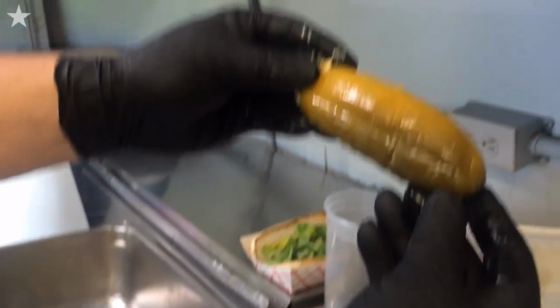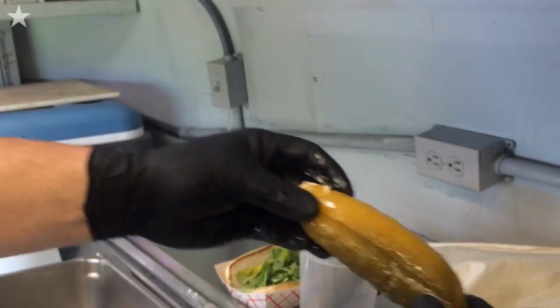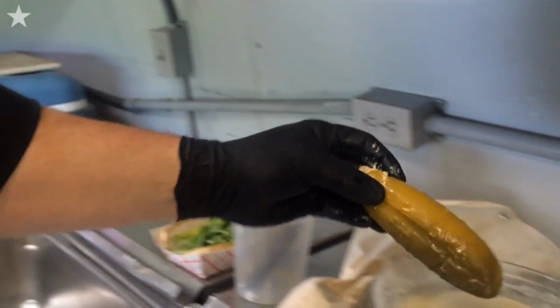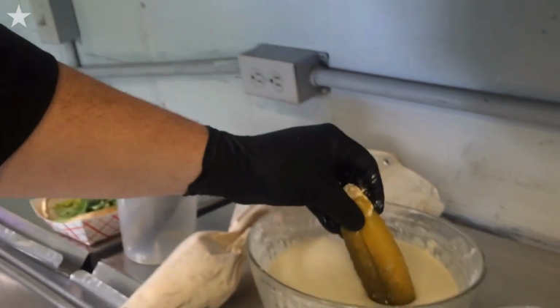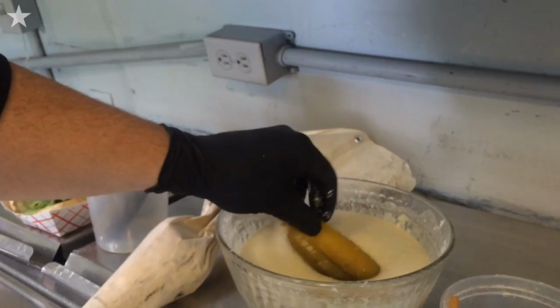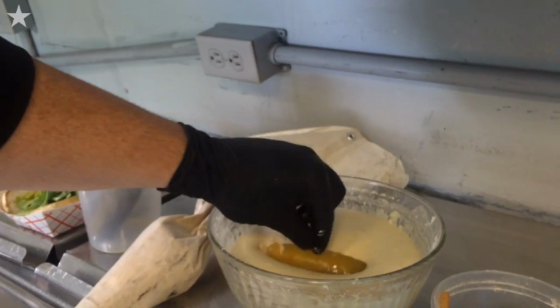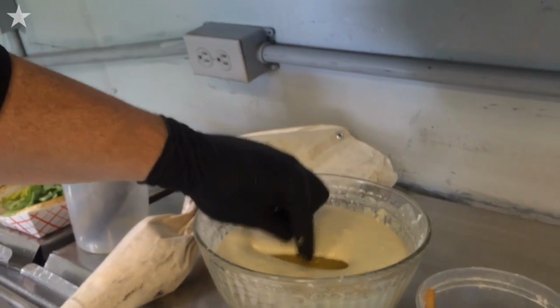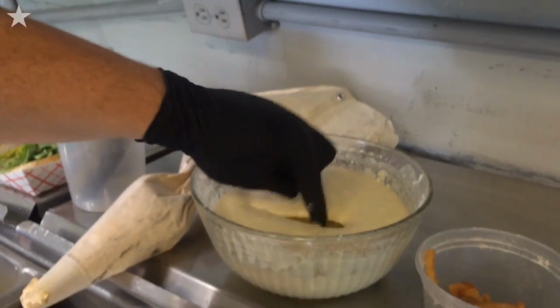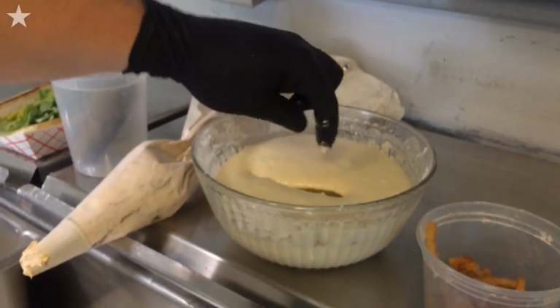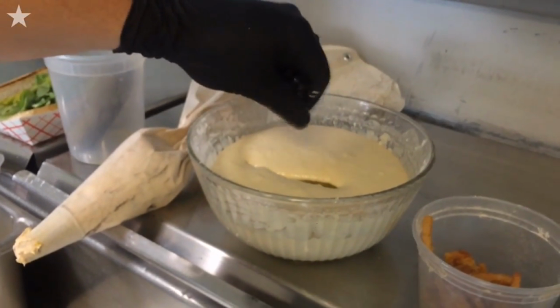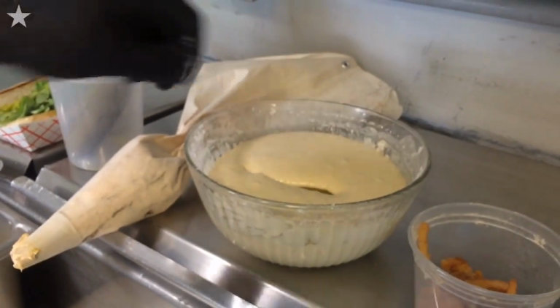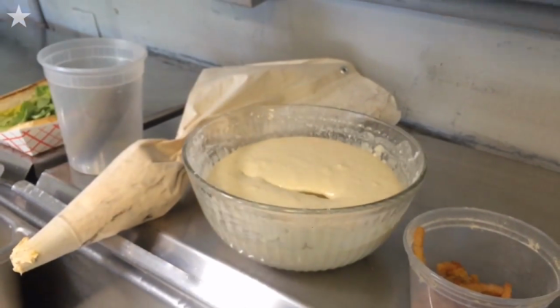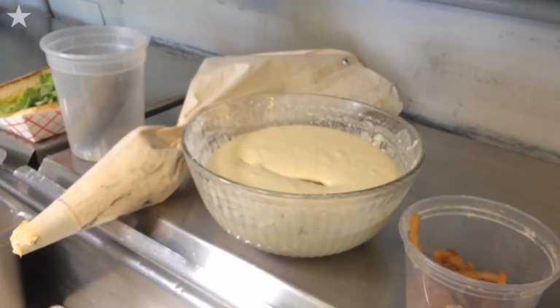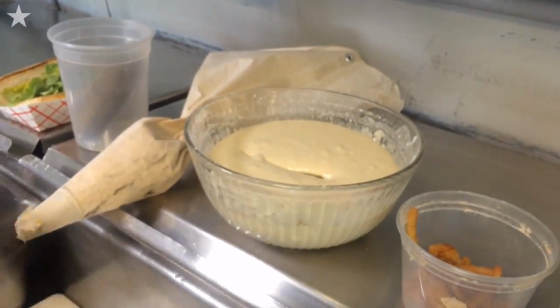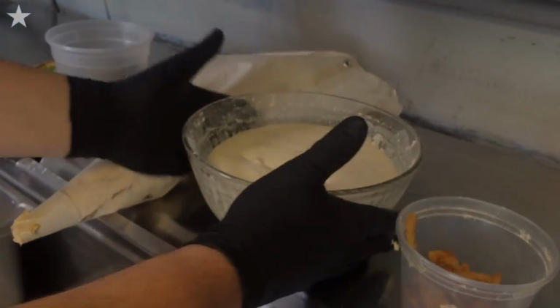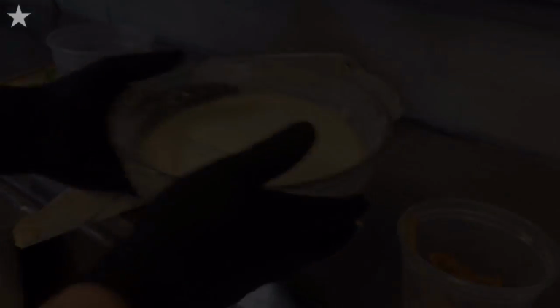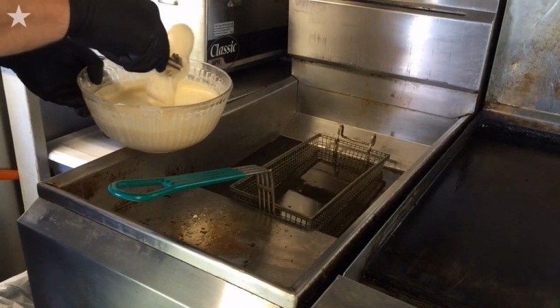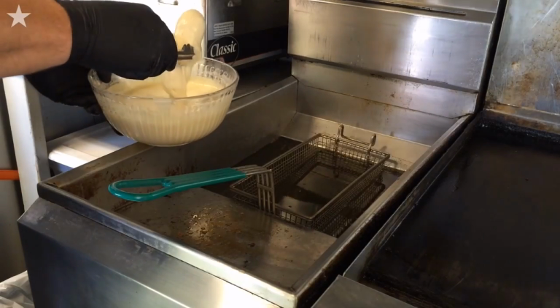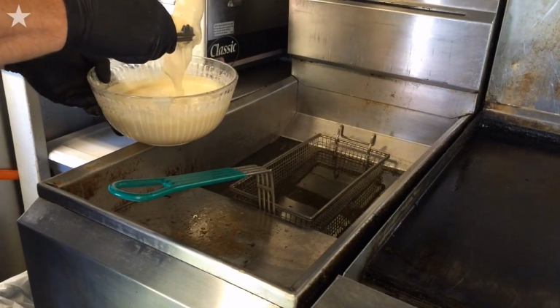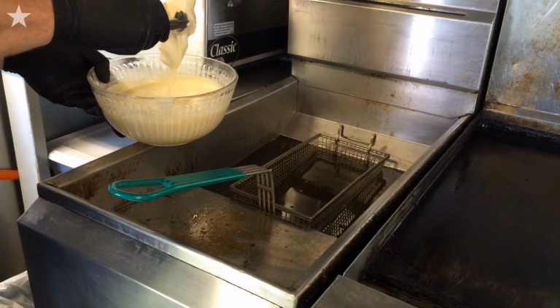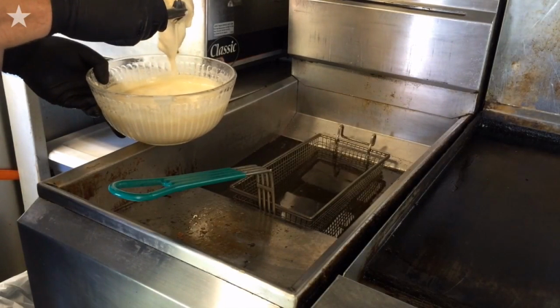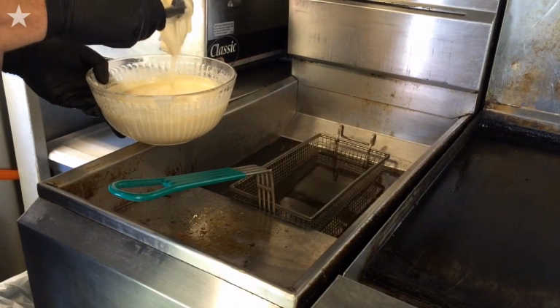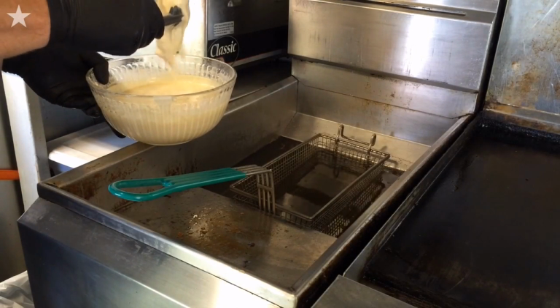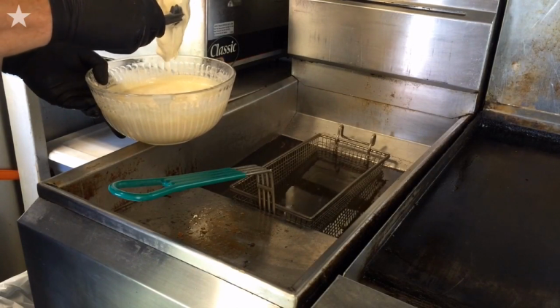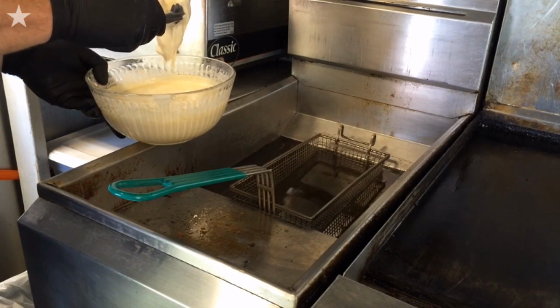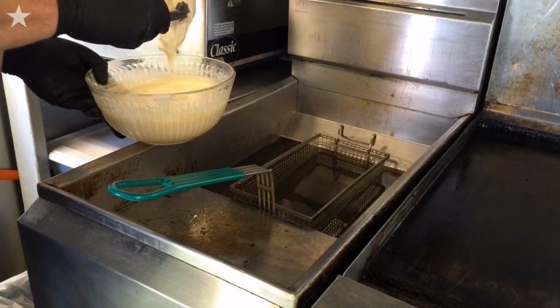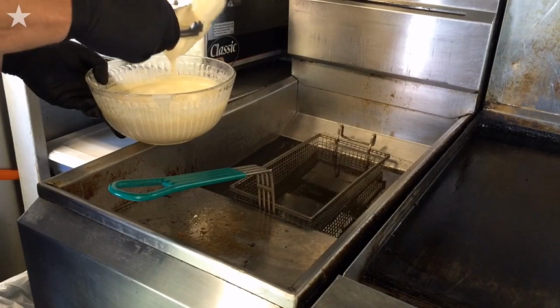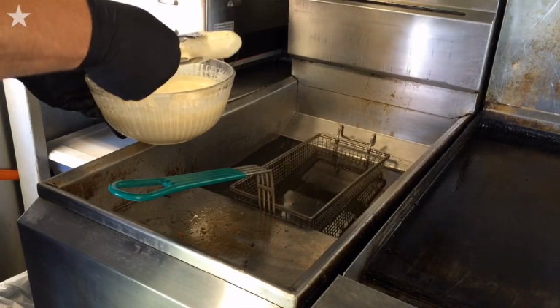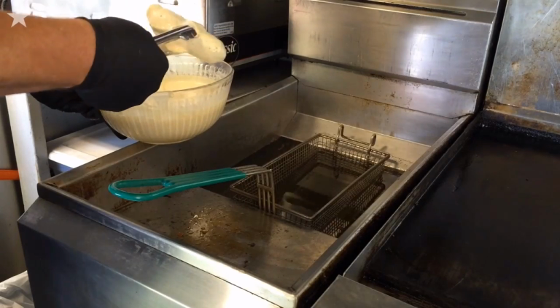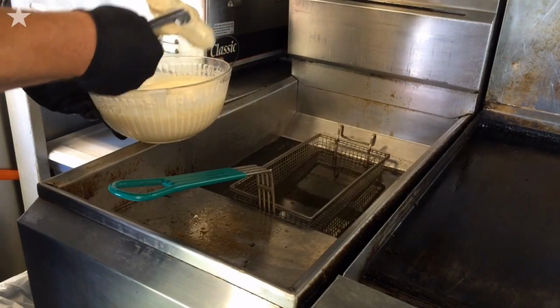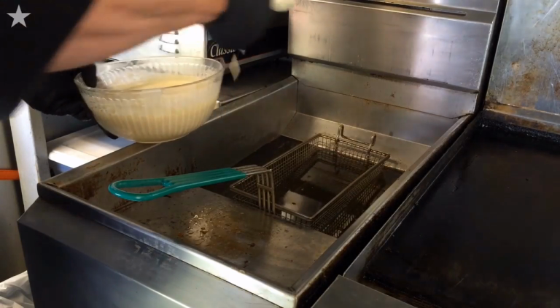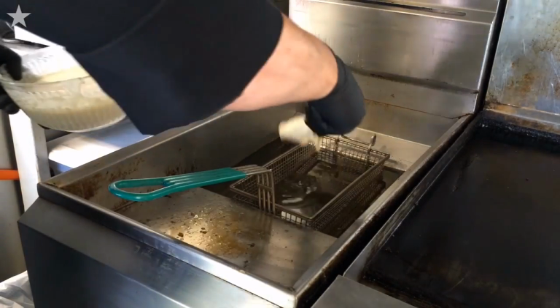Taking the pickle into the tempura now. Moving over to the fryer, get that guy out of the batter, shake it off a little bit, and right into the fryer just like that.